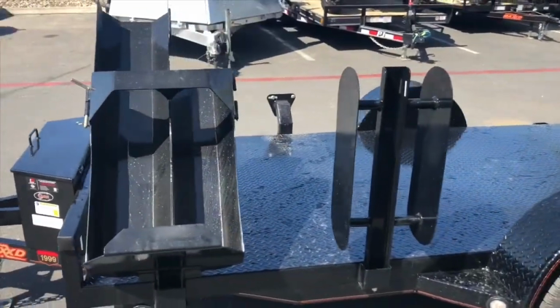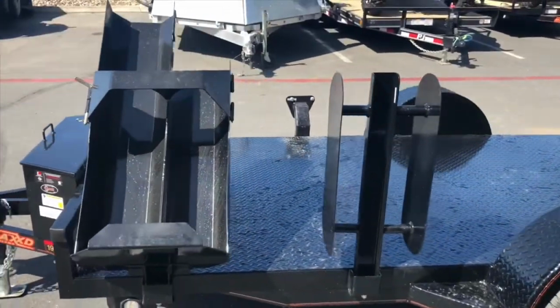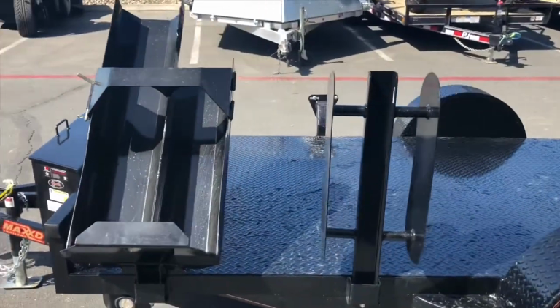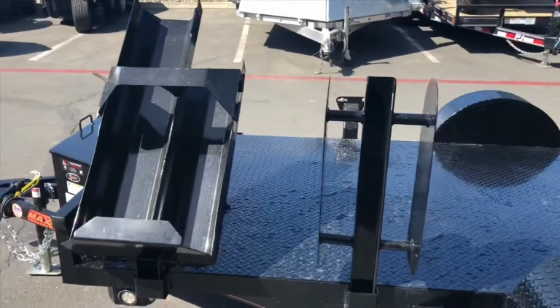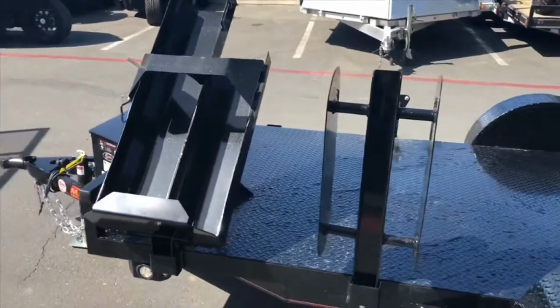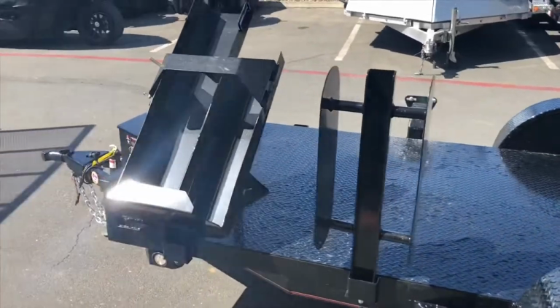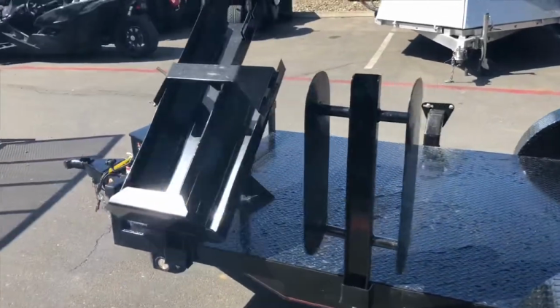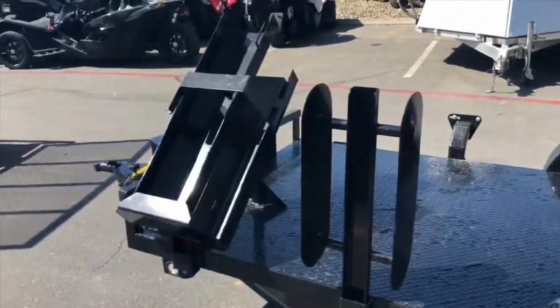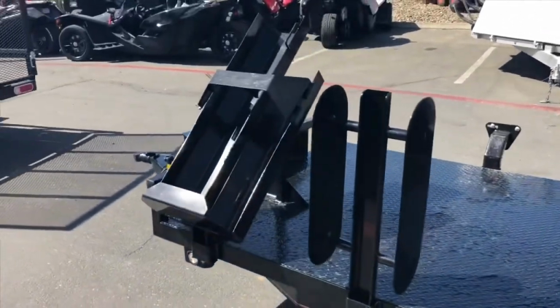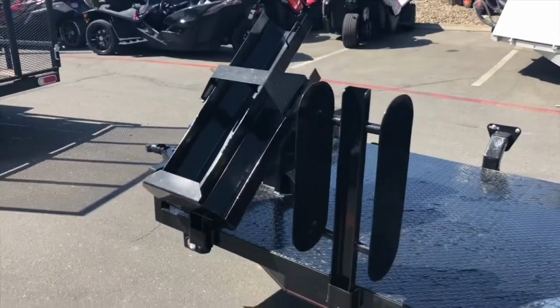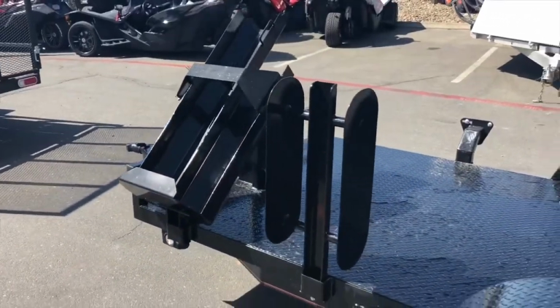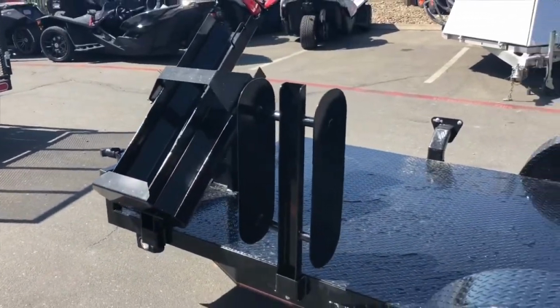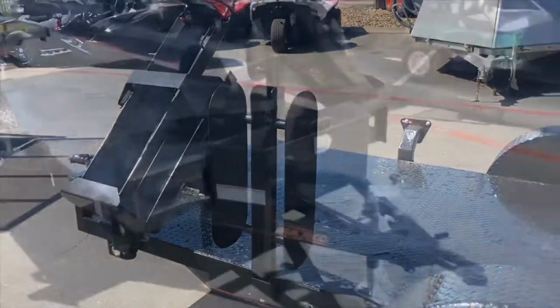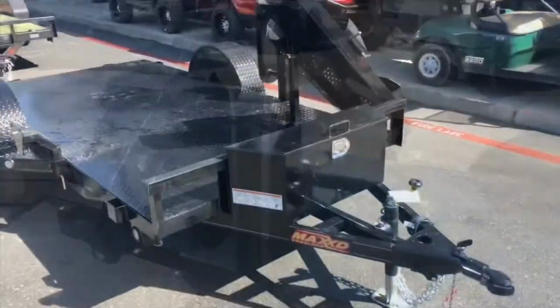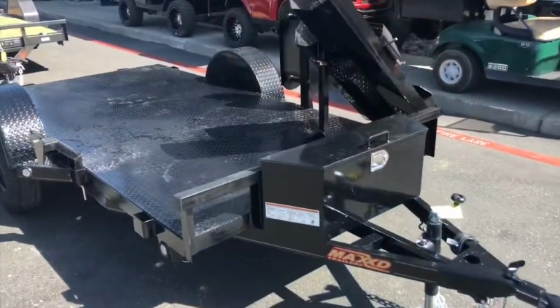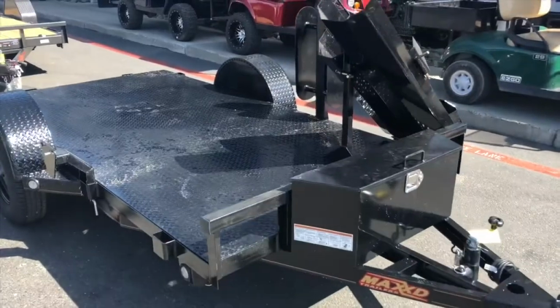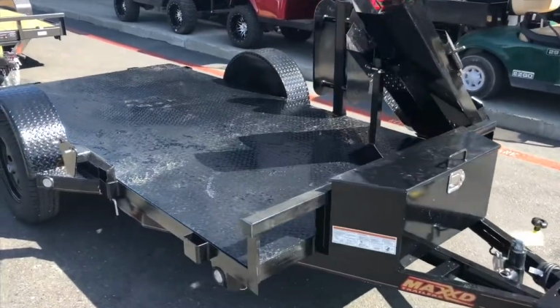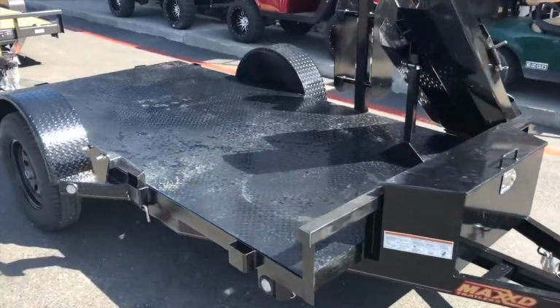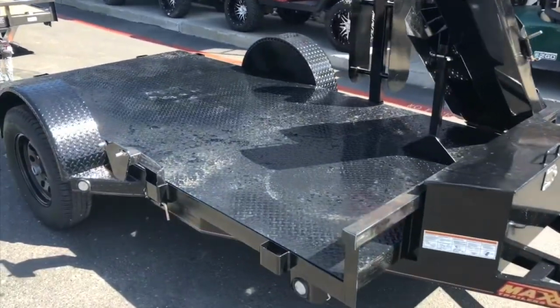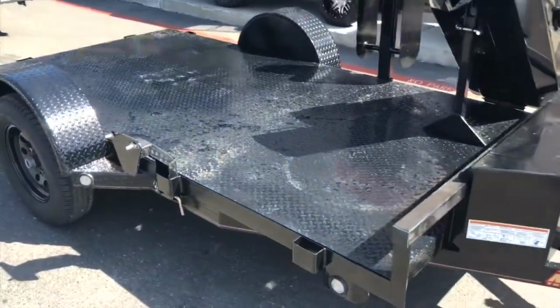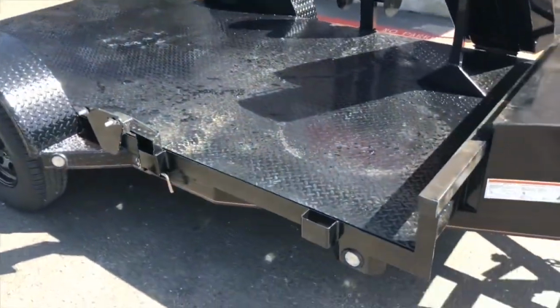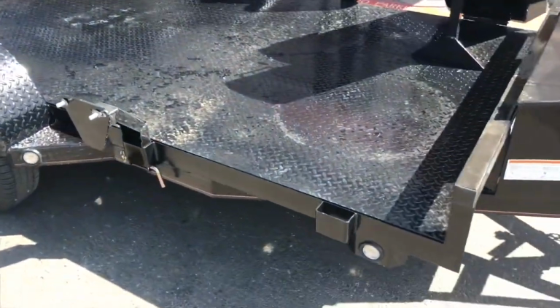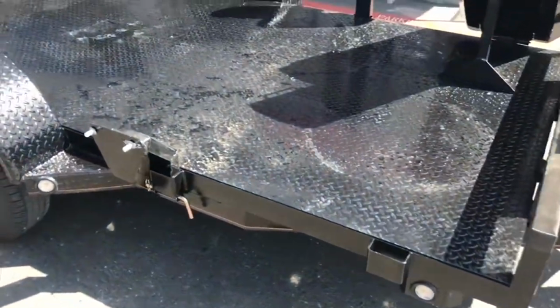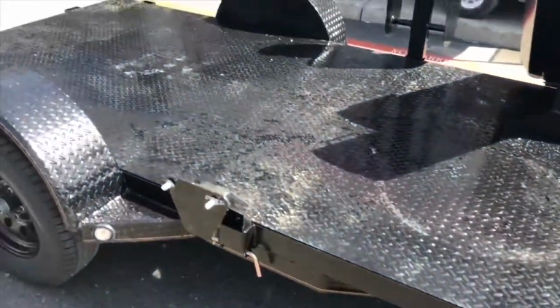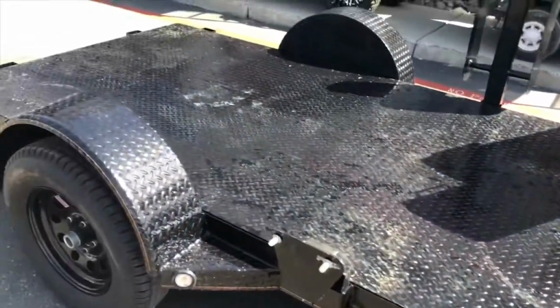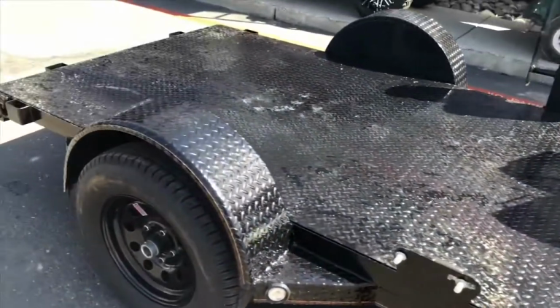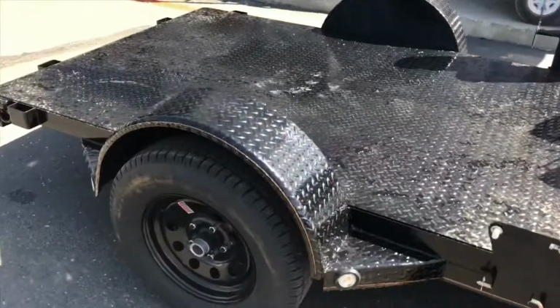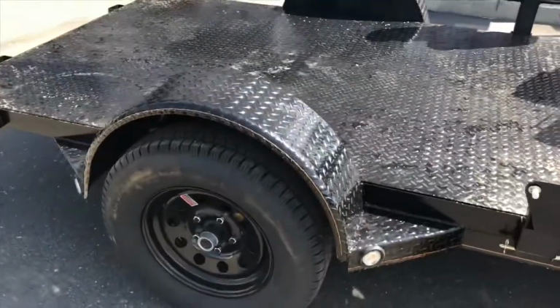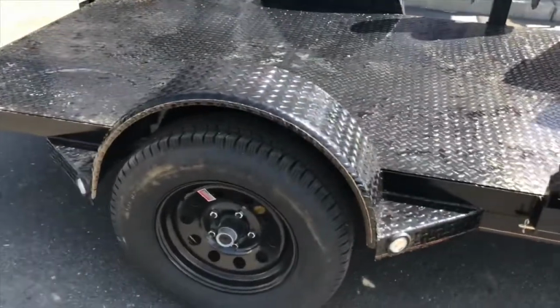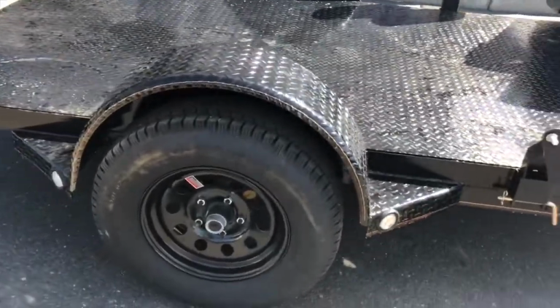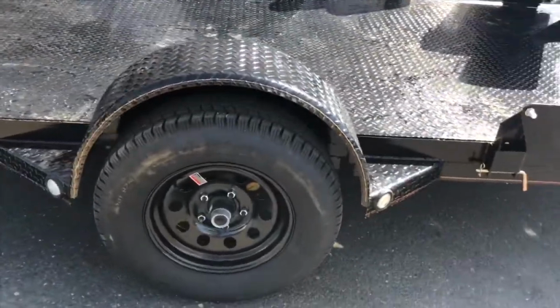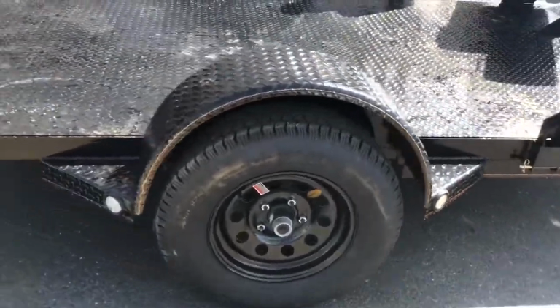This trailer has eight stake pockets to allow you to mount any of the accessories in the configuration that works best for you. The trailer also comes standard with an eighth-inch diamond plate steel floor that allows you to bolt your welder, generator, or any other equipment directly to the floor of the trailer.